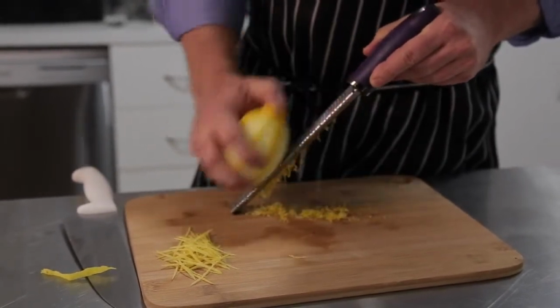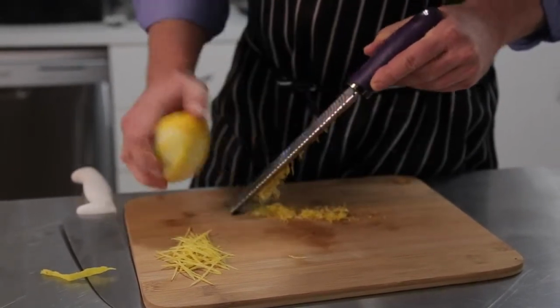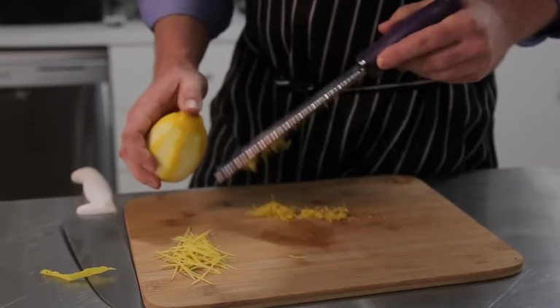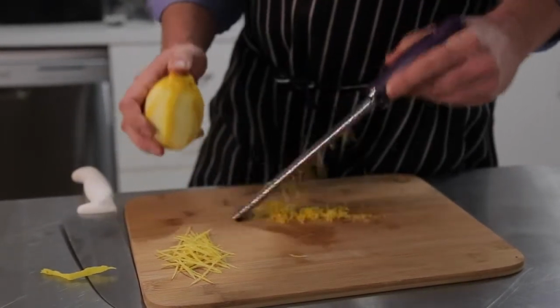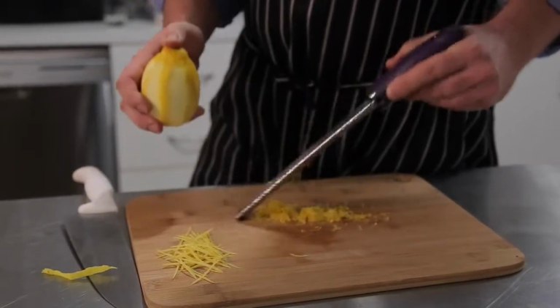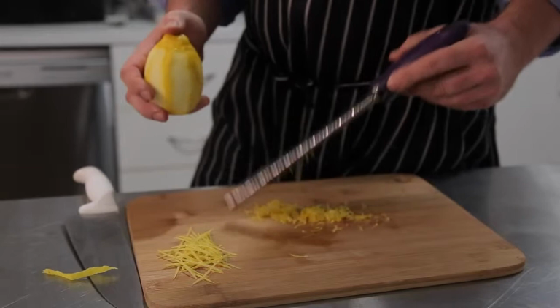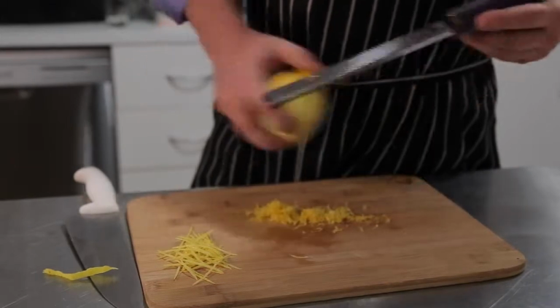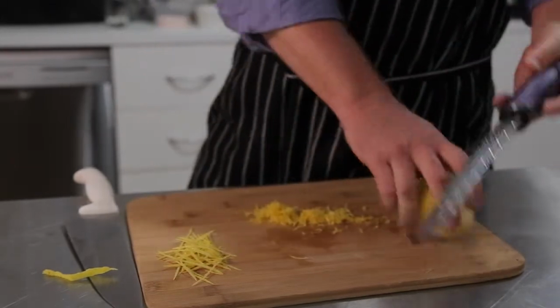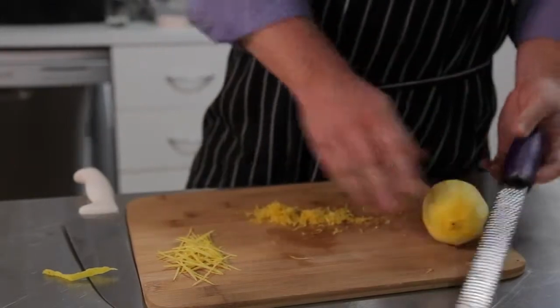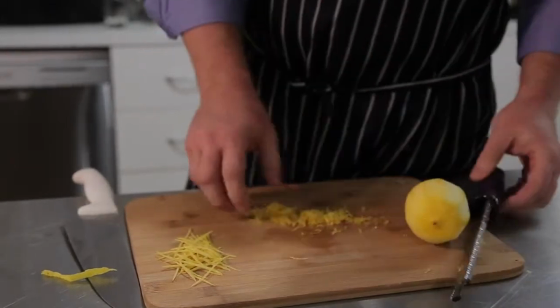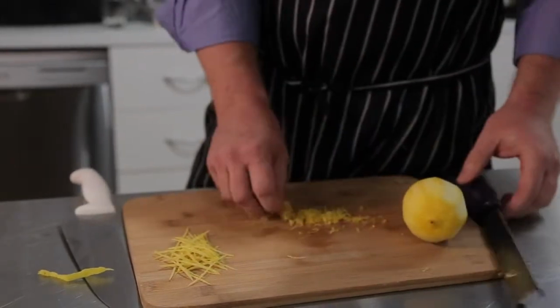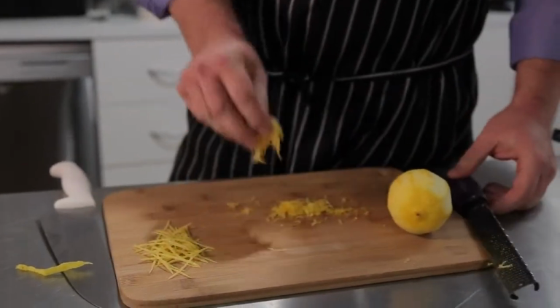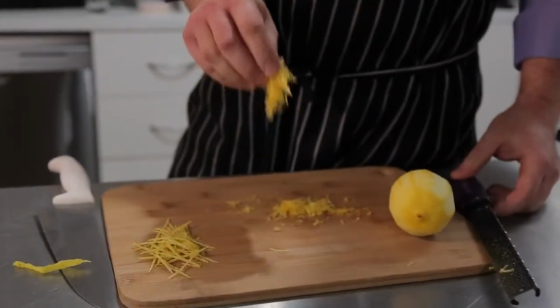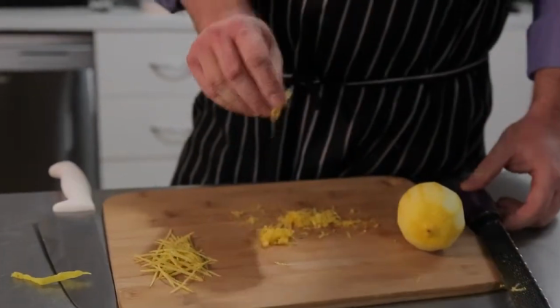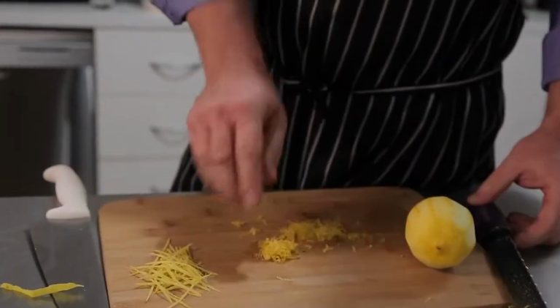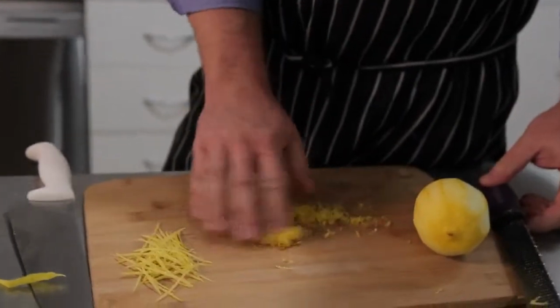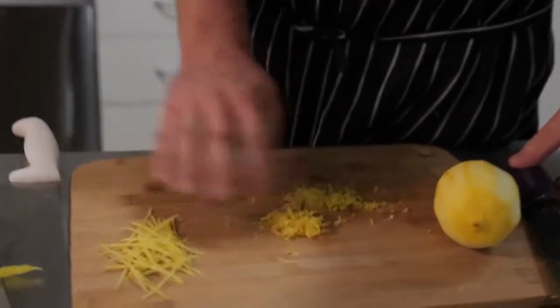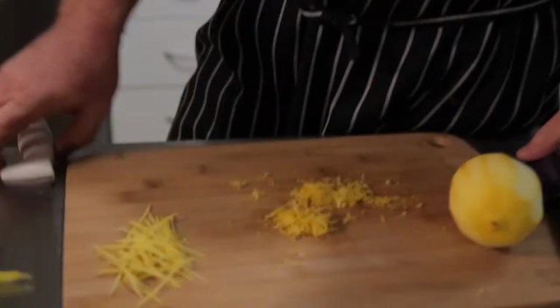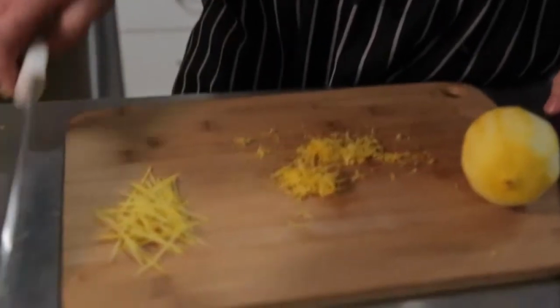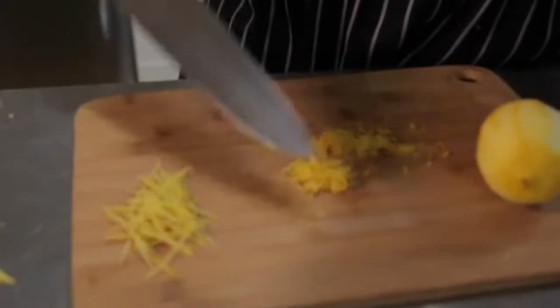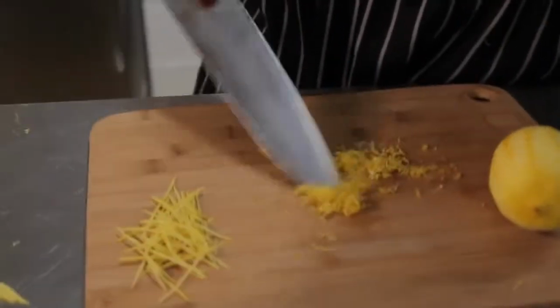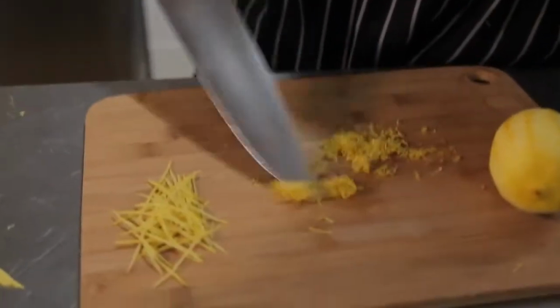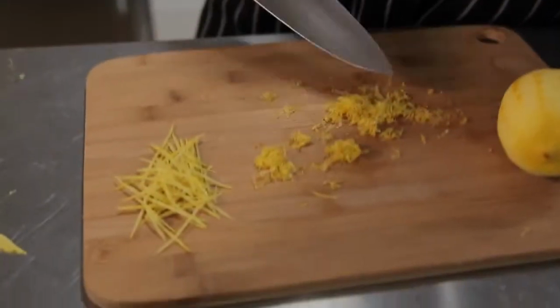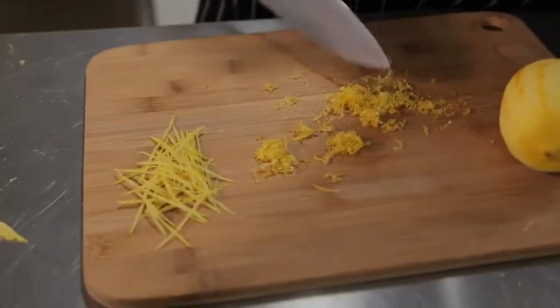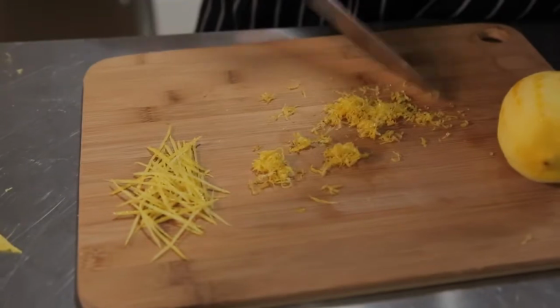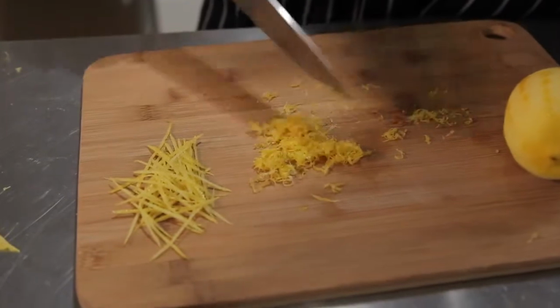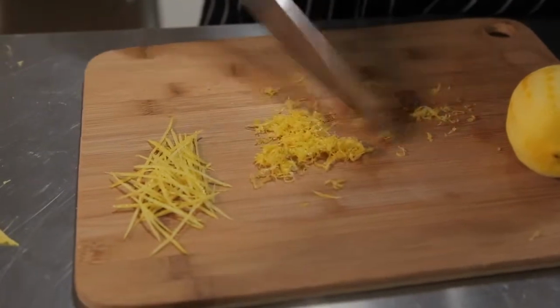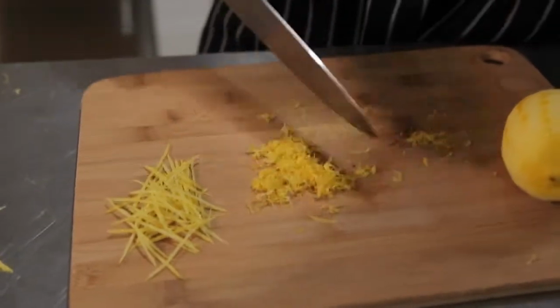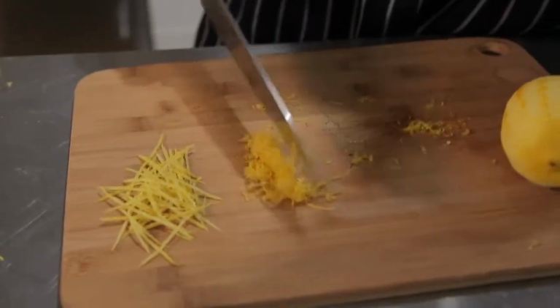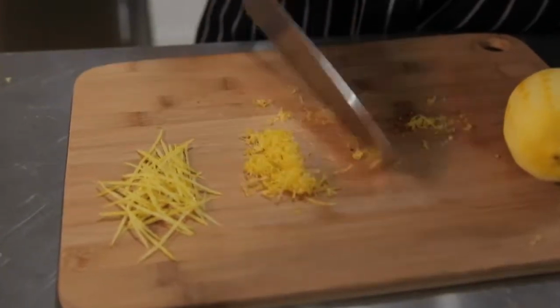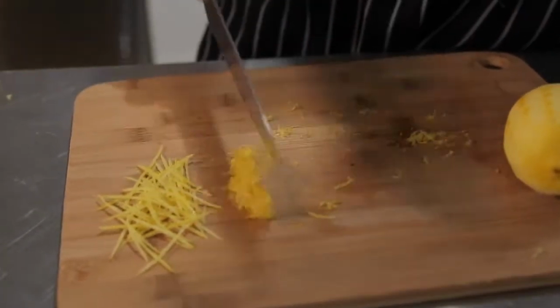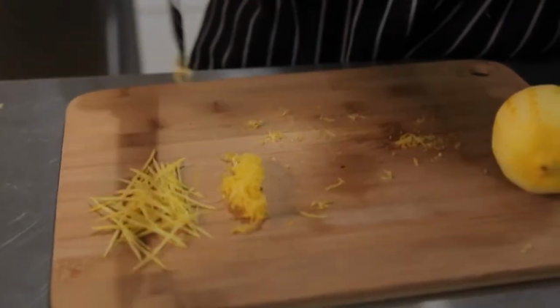We often use zest in our recipes for marinades, dressings, and adding it to dishes for some extra zest. And there you have it — zest two ways.